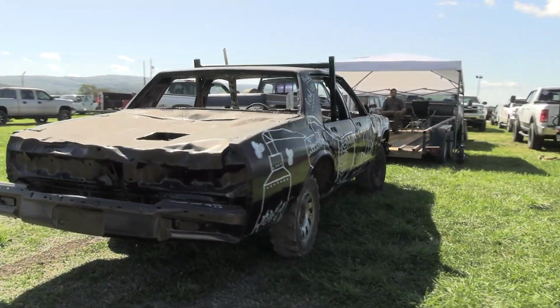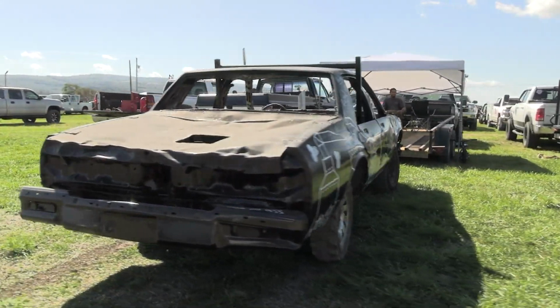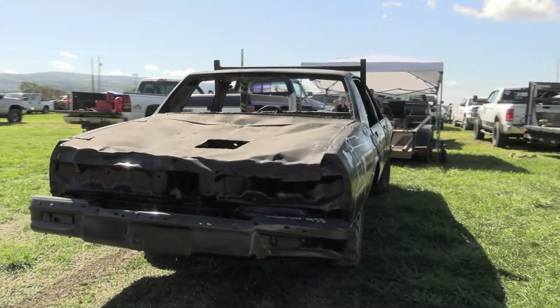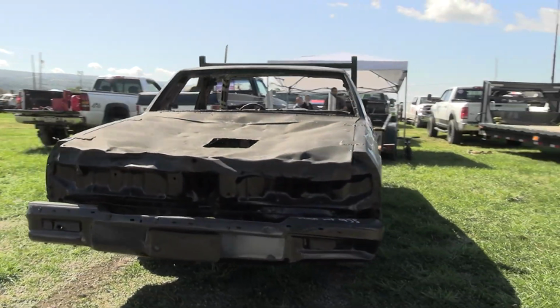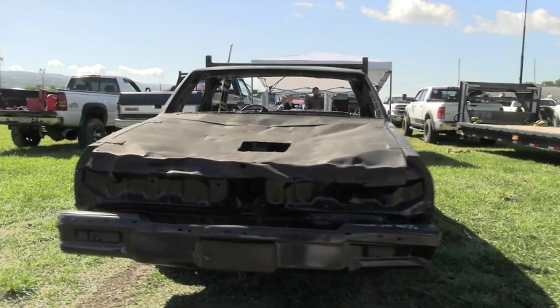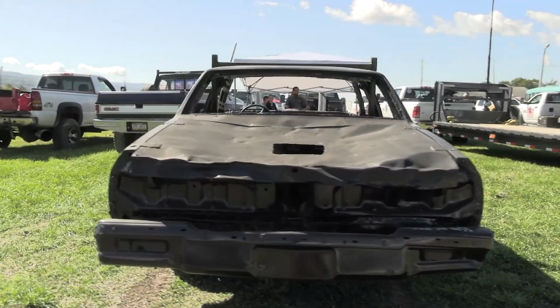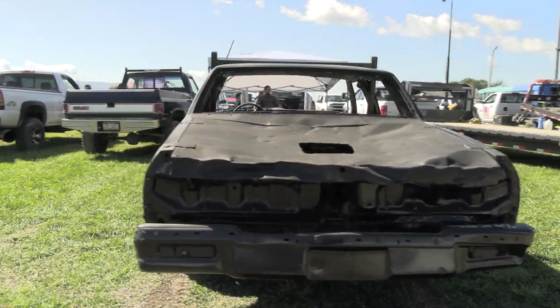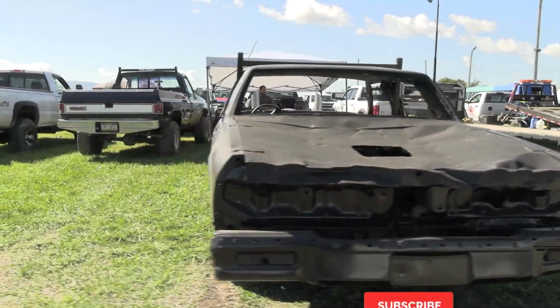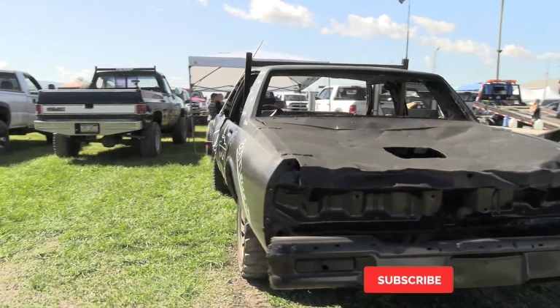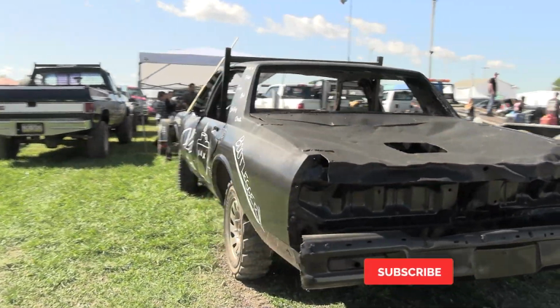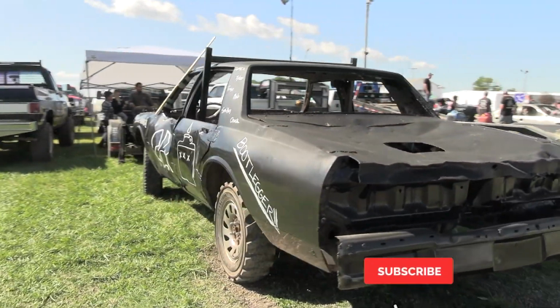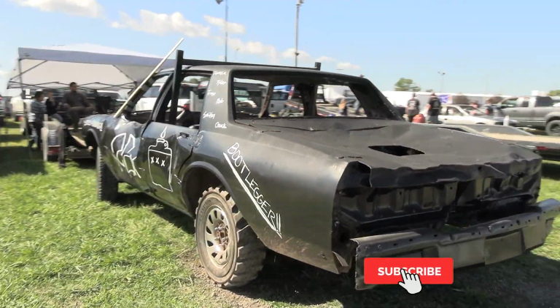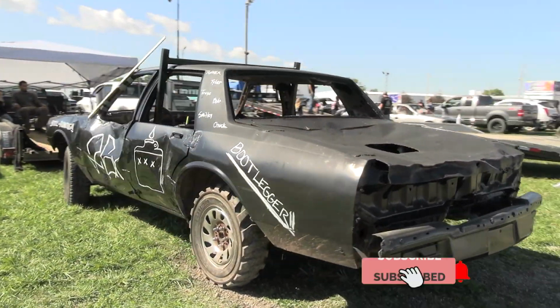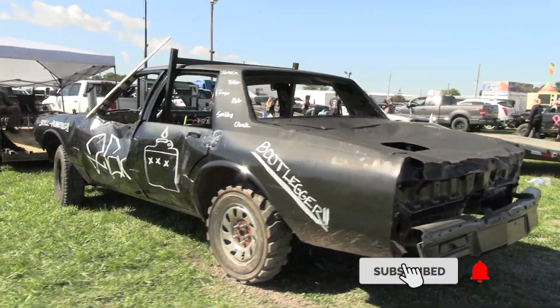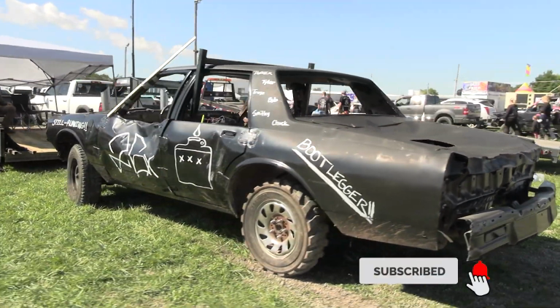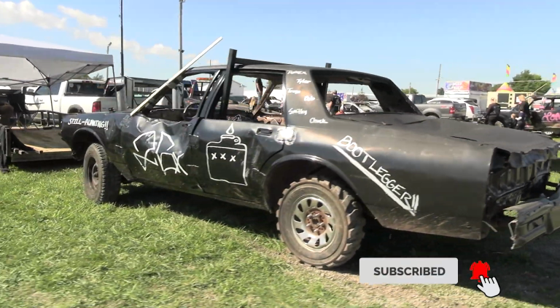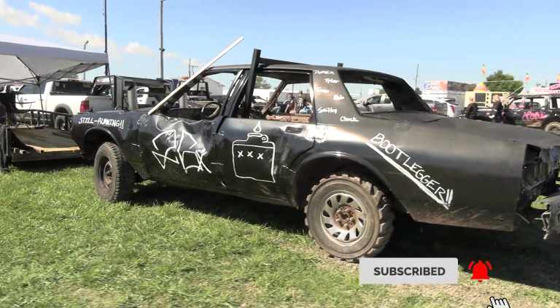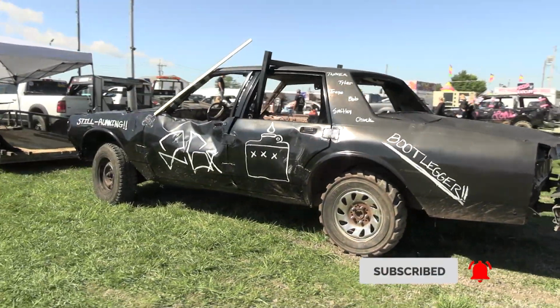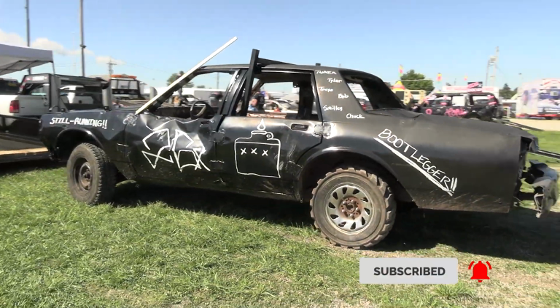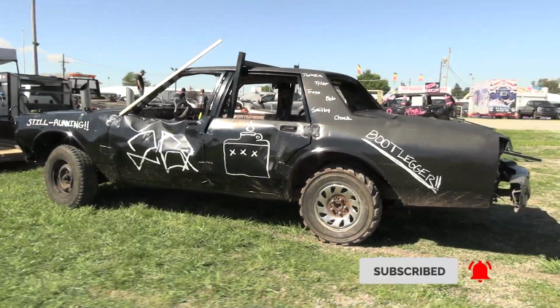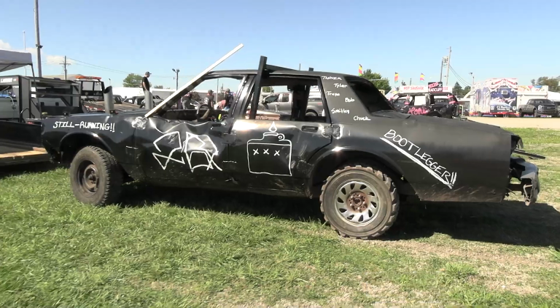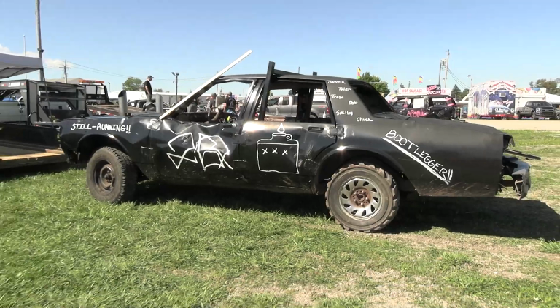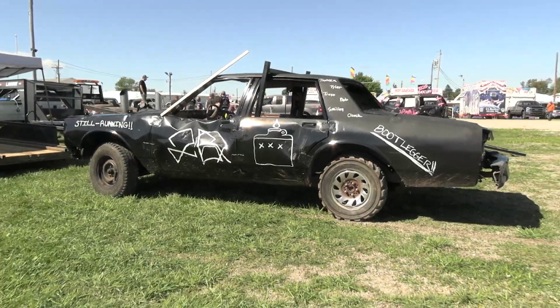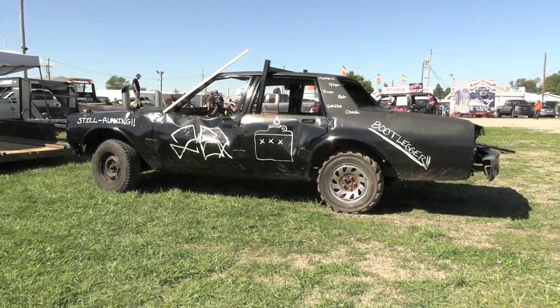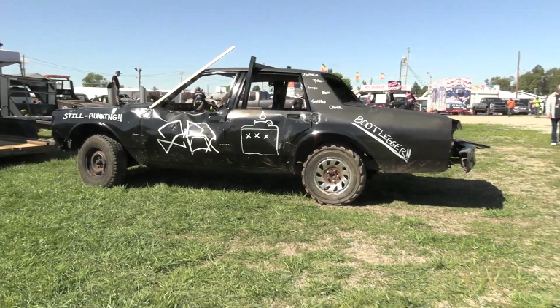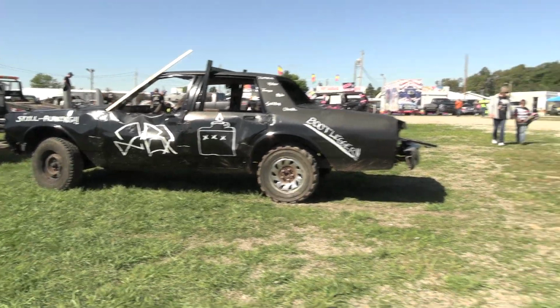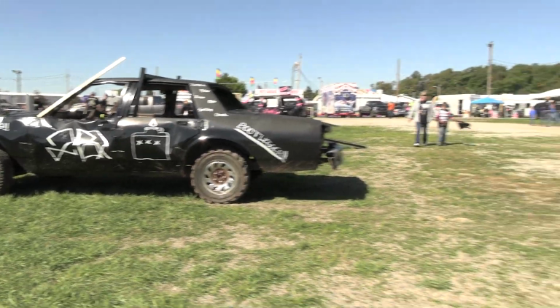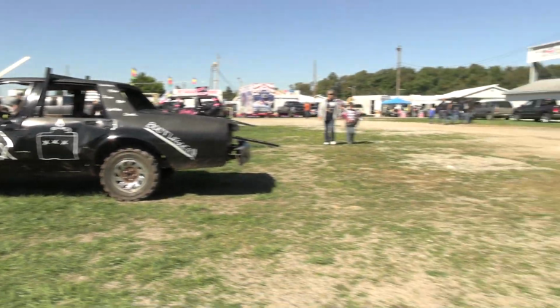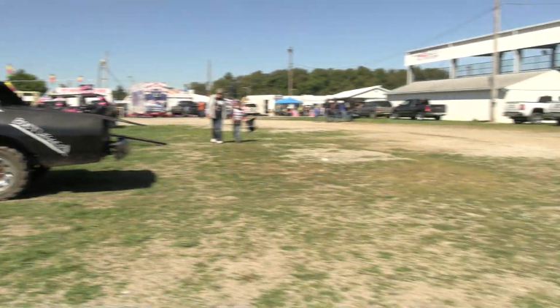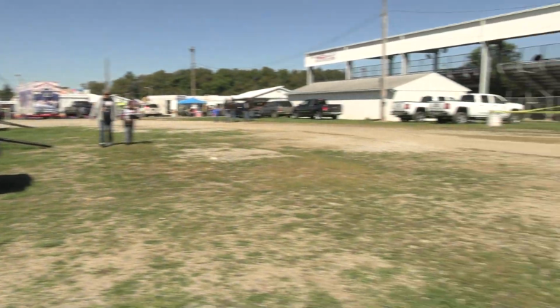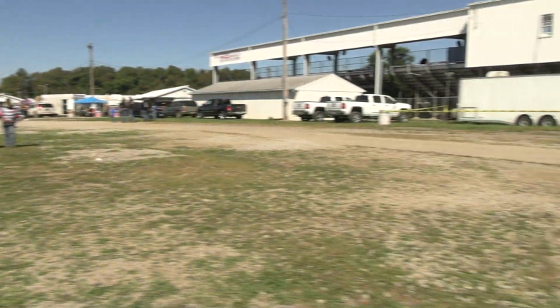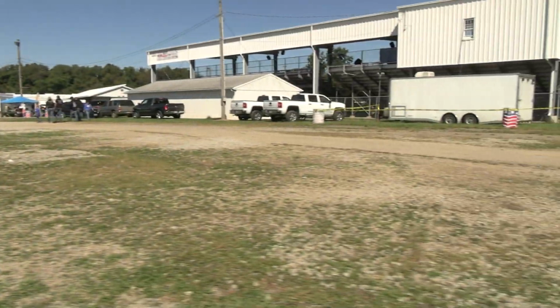Last year this was a heck of a show, and the first day was a heck of a show. Definitely check out all those videos if you guys have not seen them by the time you're watching this. We're just going to go ahead and walk through the pits to show everybody who's here.